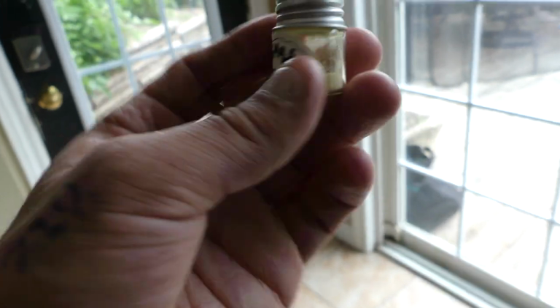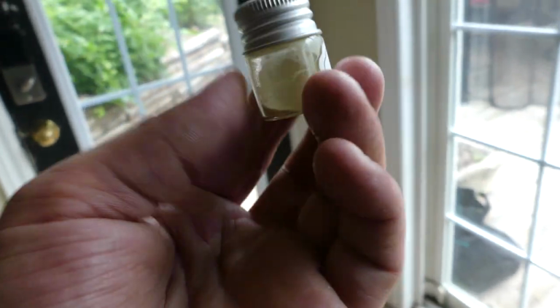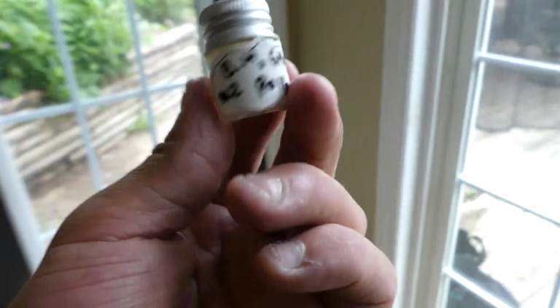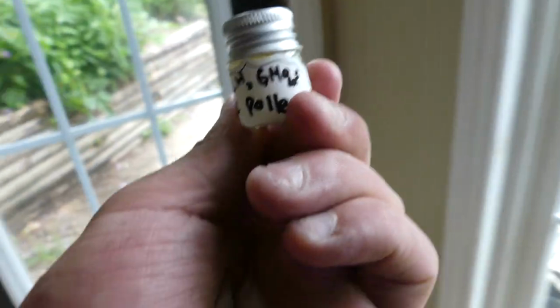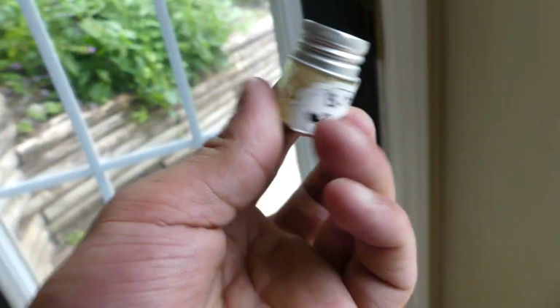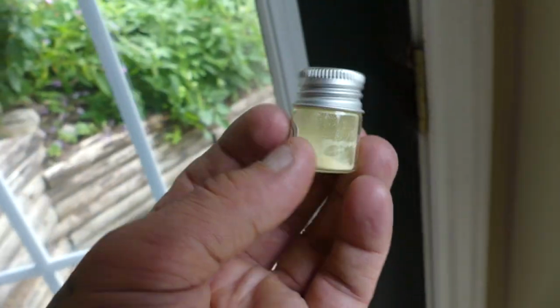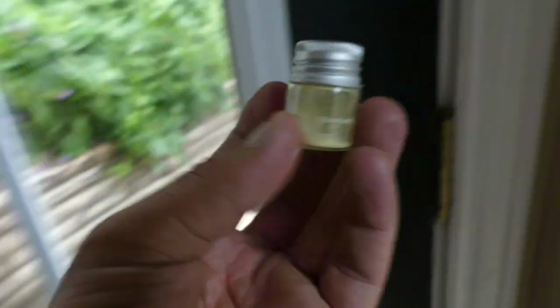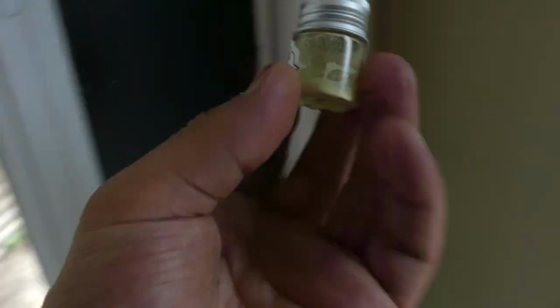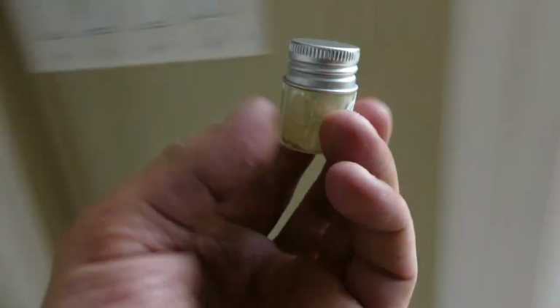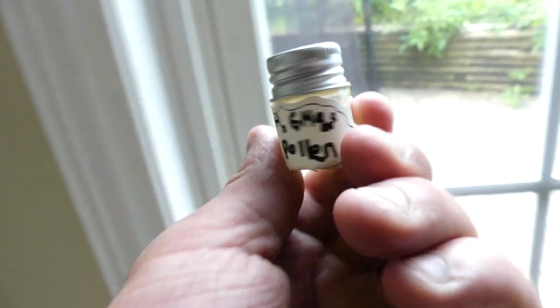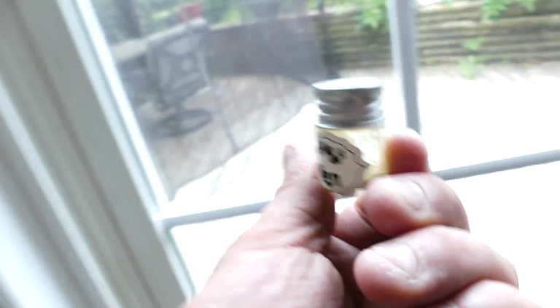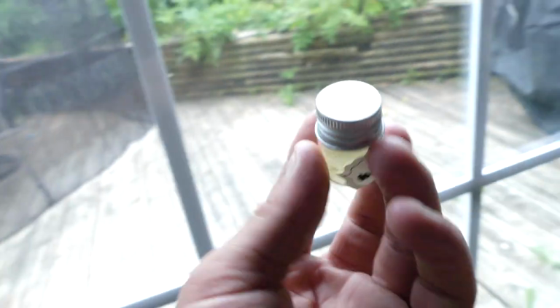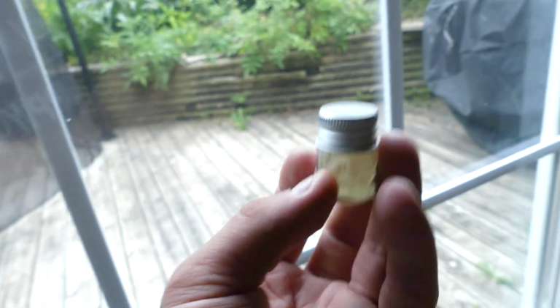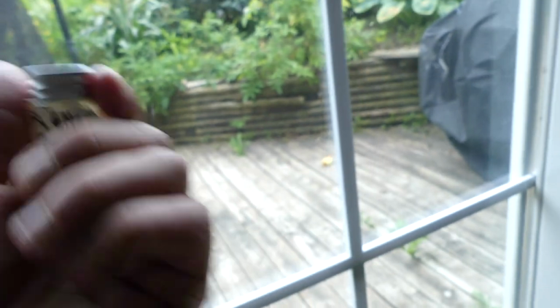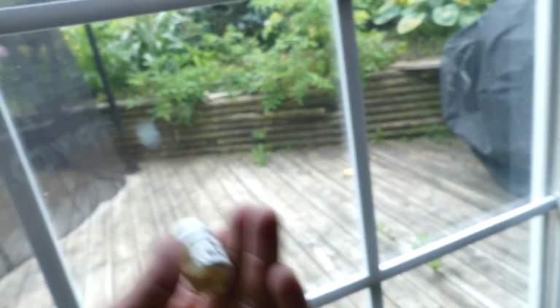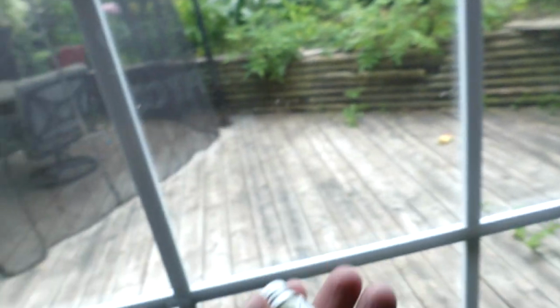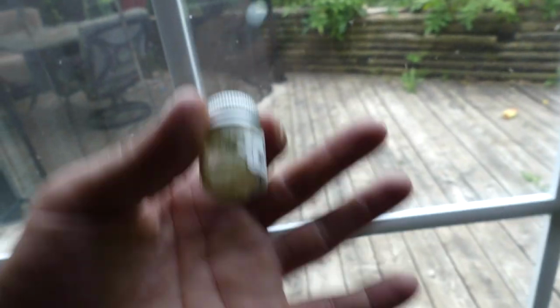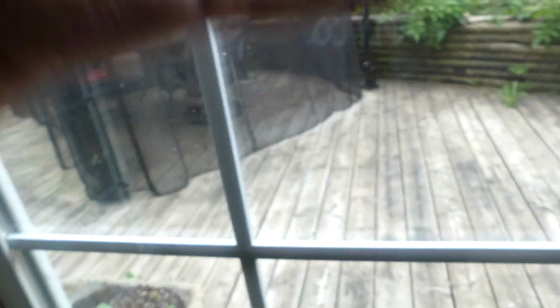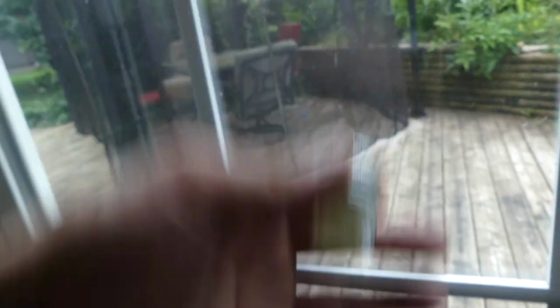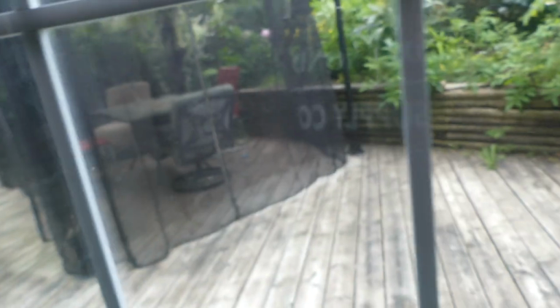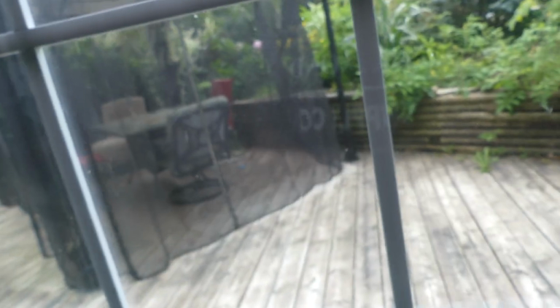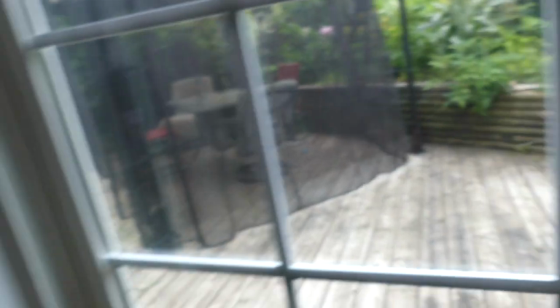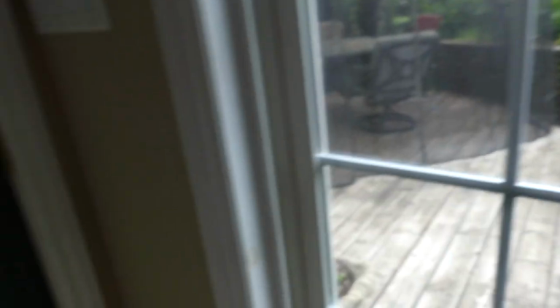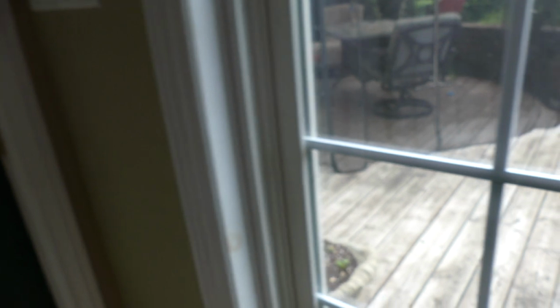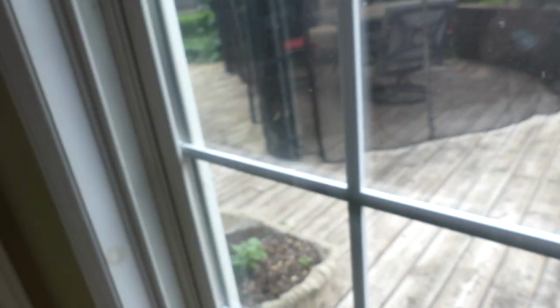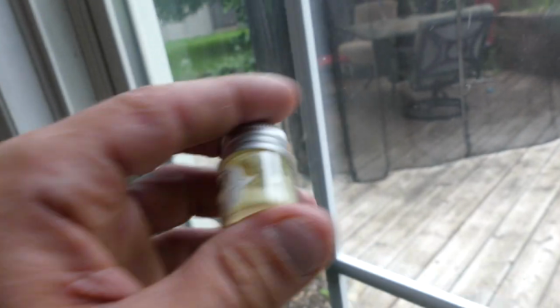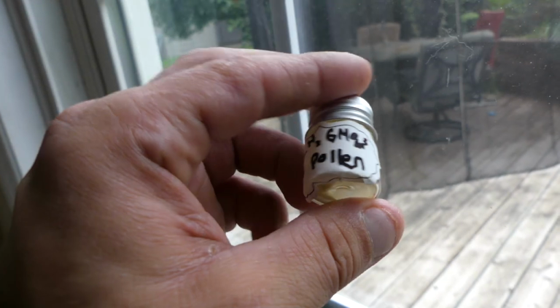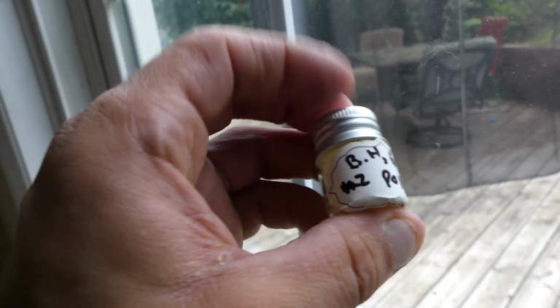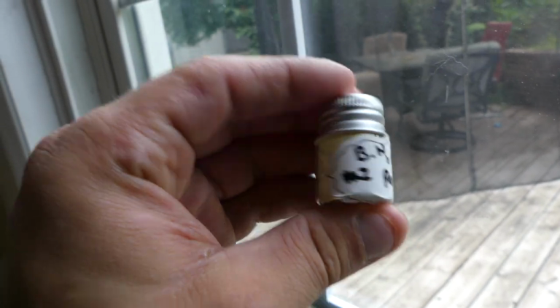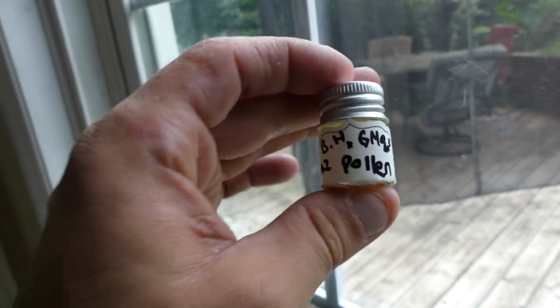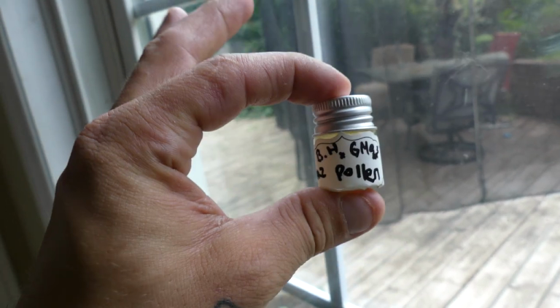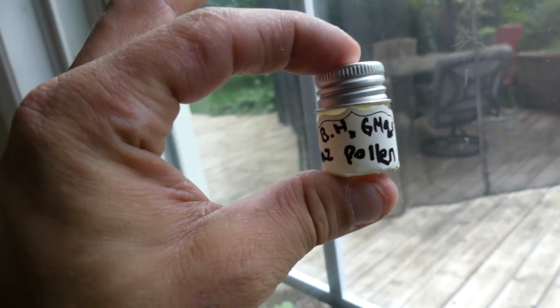Today I'm going to show you guys how to pollinate your cannabis plants and make some new strains. The first thing you're gonna need is either a male plant growing next to your females to do an open pollination, or in this case, you're gonna do a selective pollination.